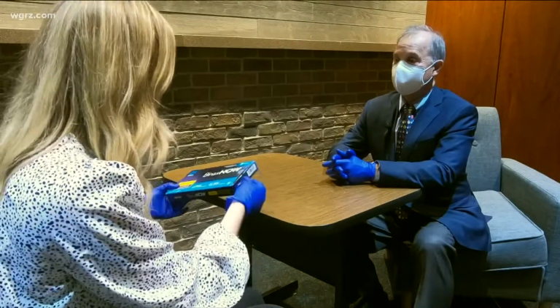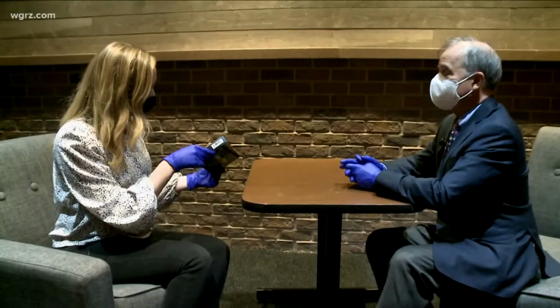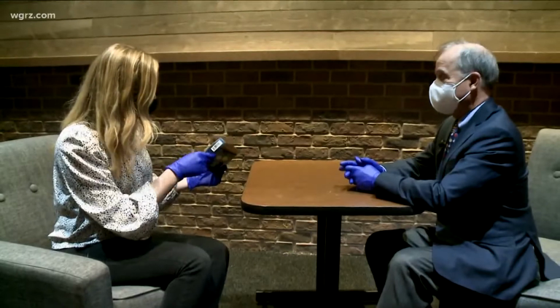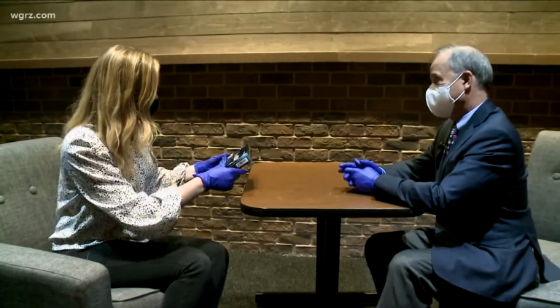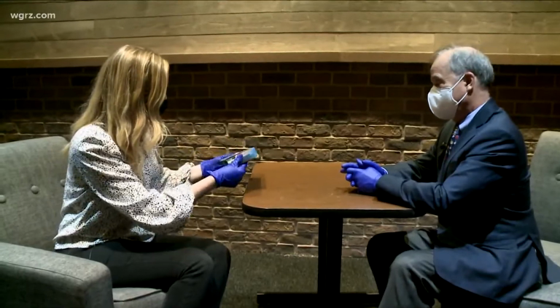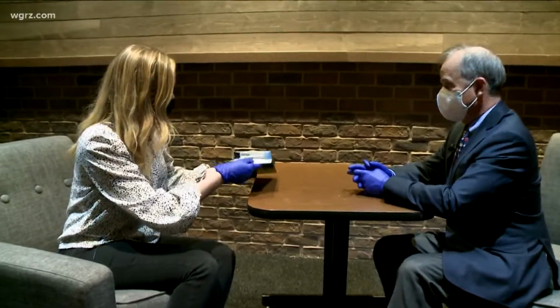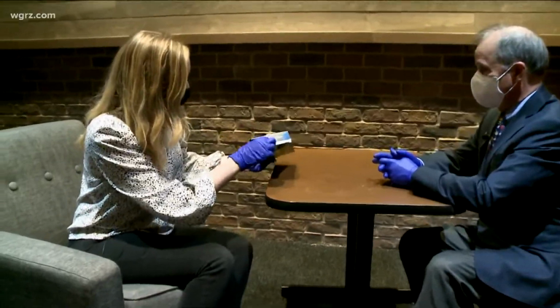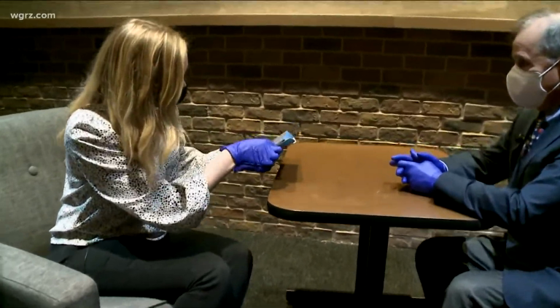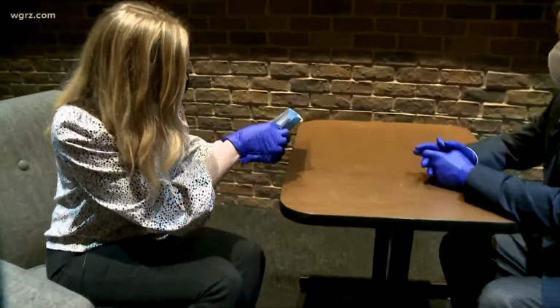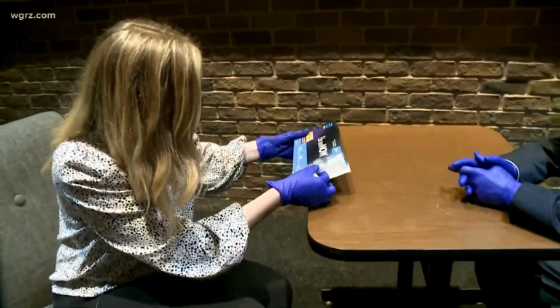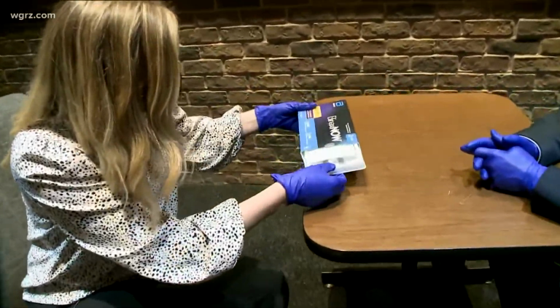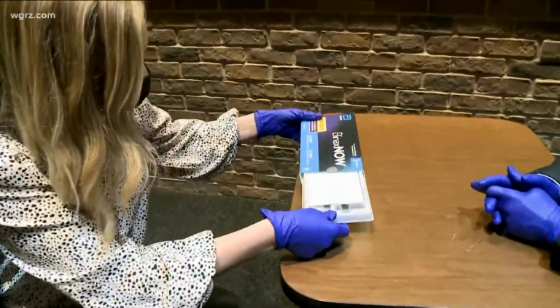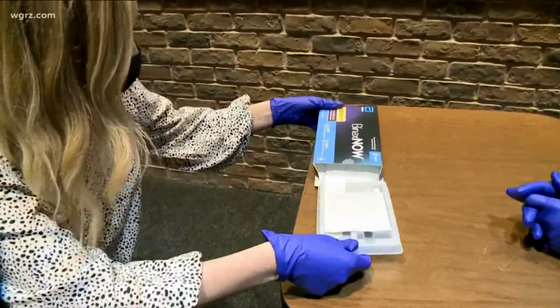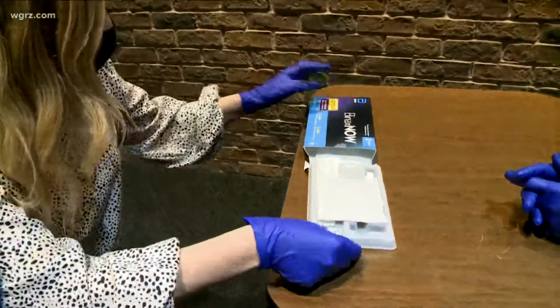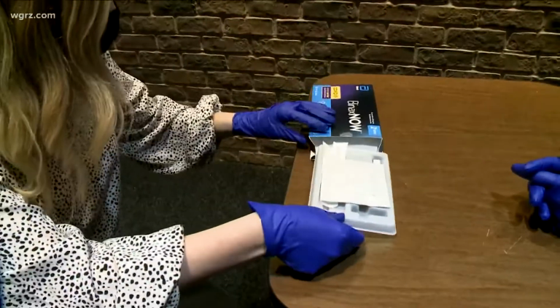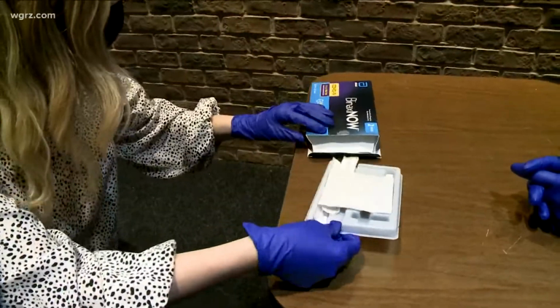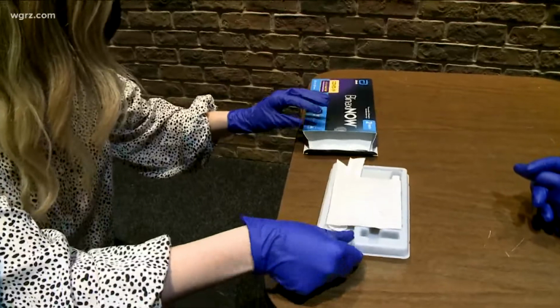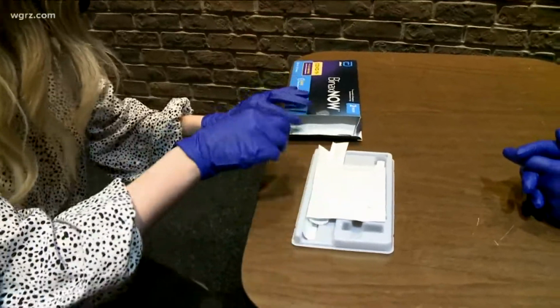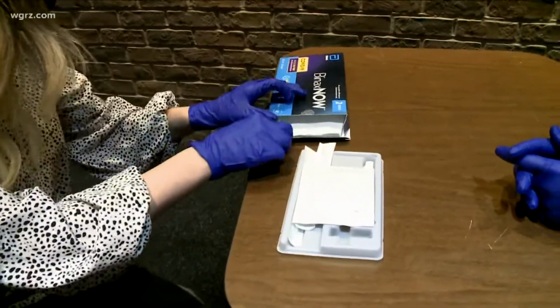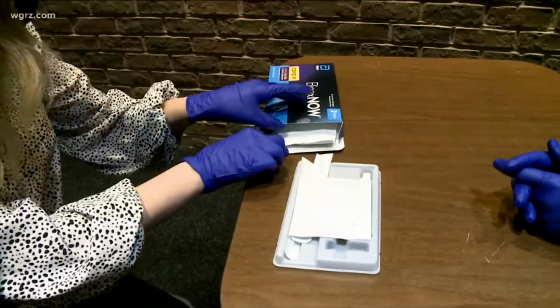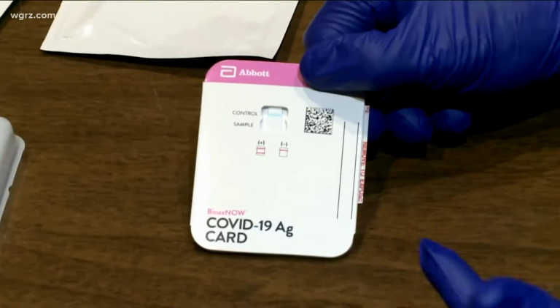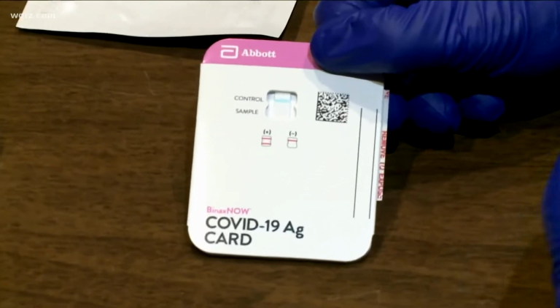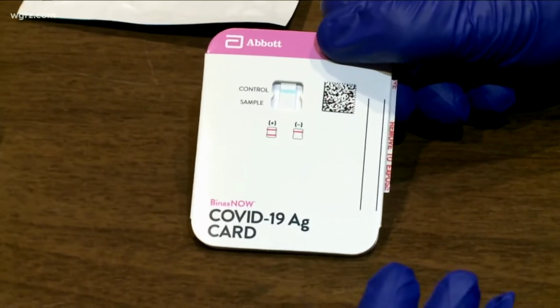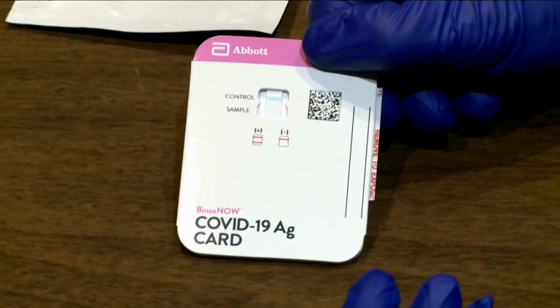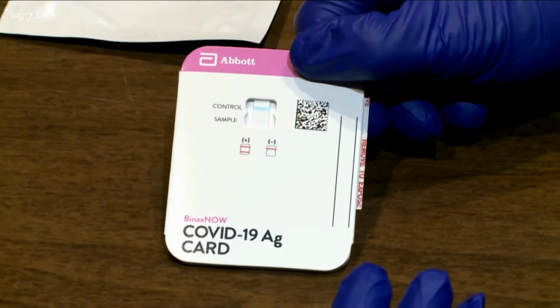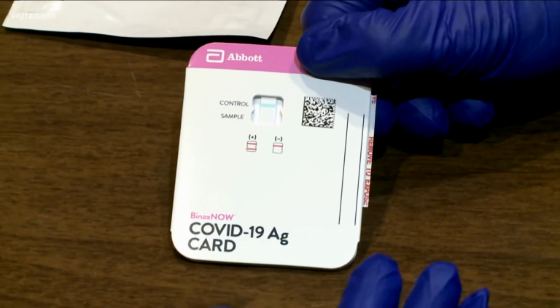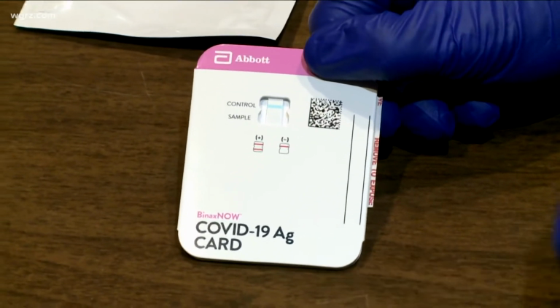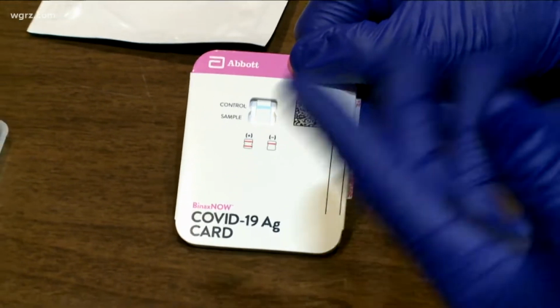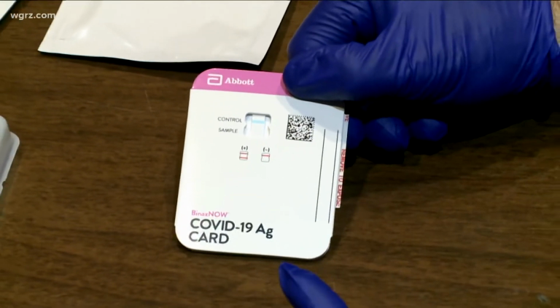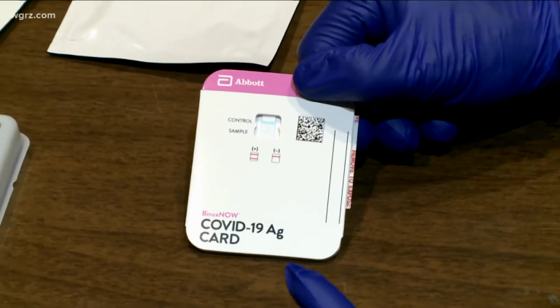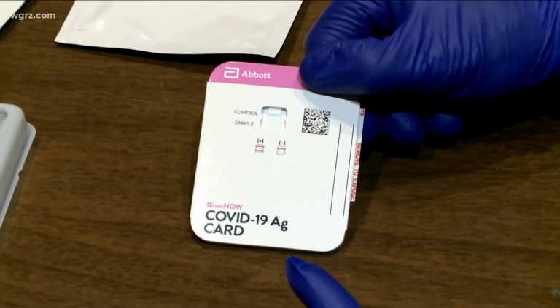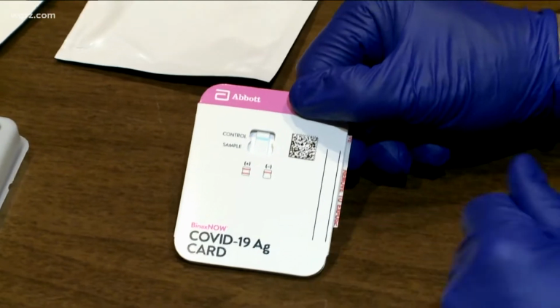So let's open this up. These home tests could give you a result on whether you may or may not be infected with SARS-CoV-2, the cause of COVID, in a relatively short period of time.